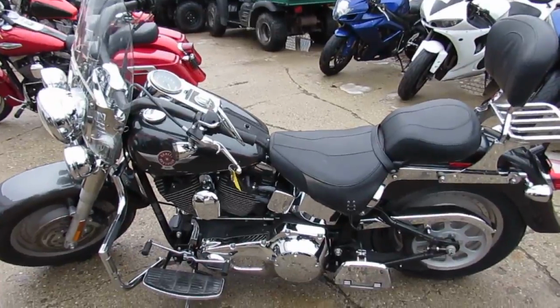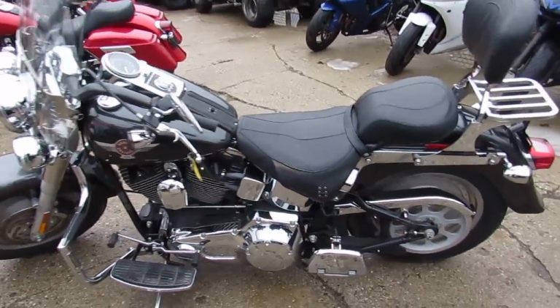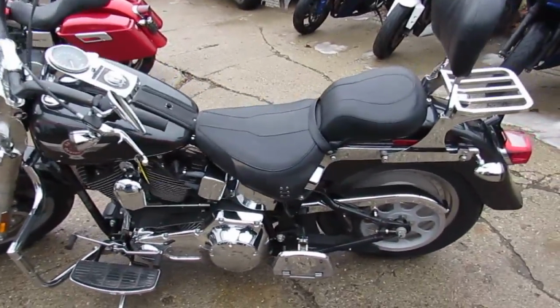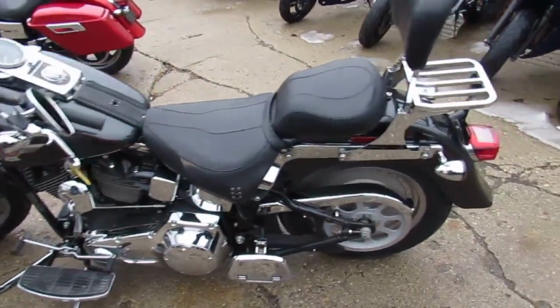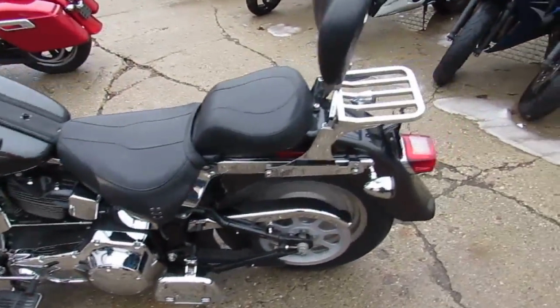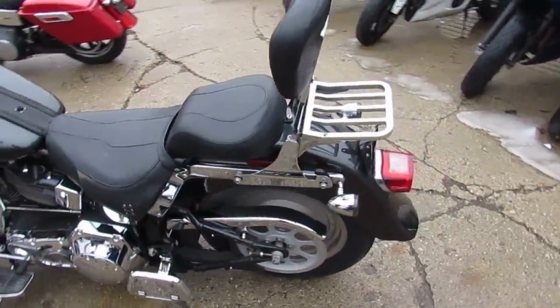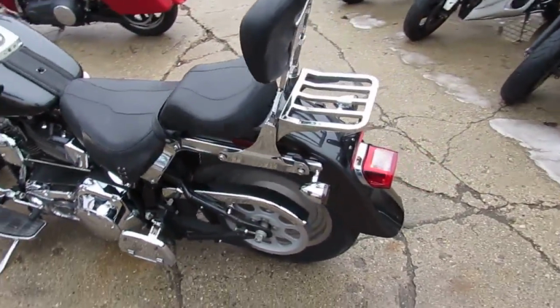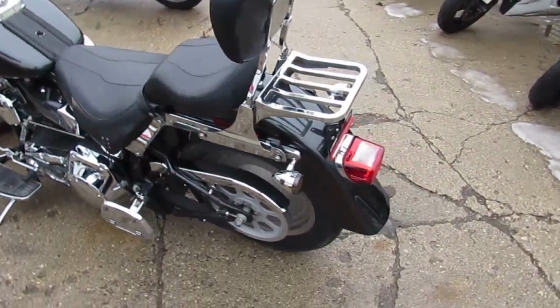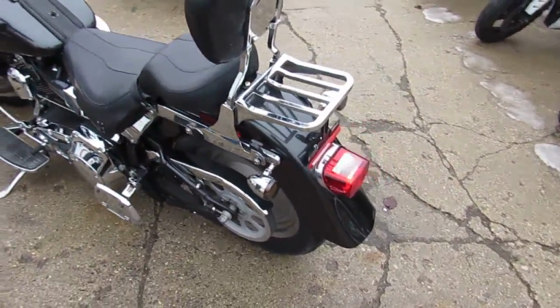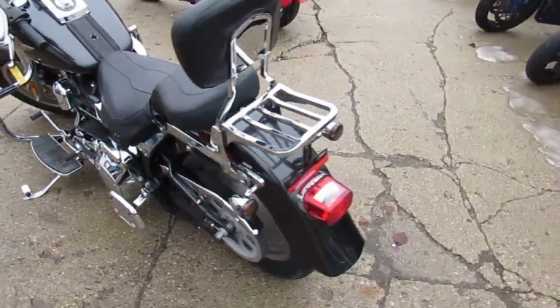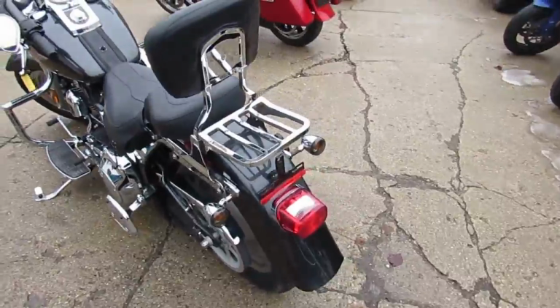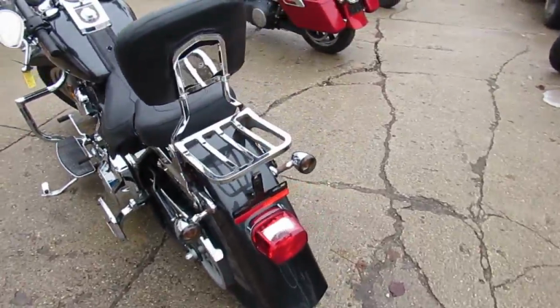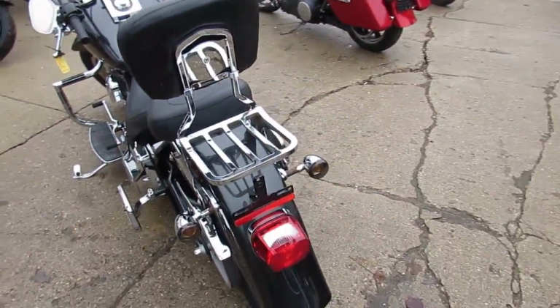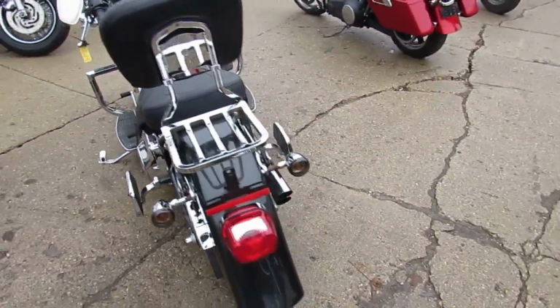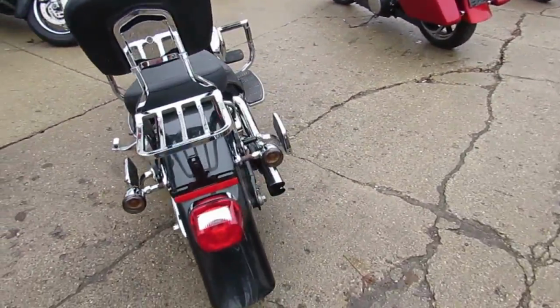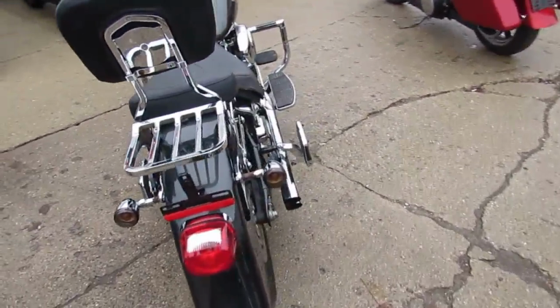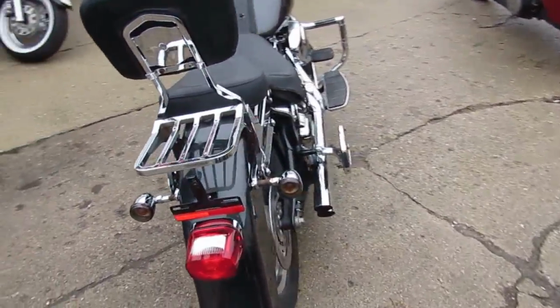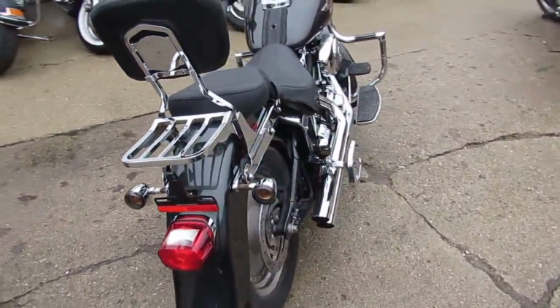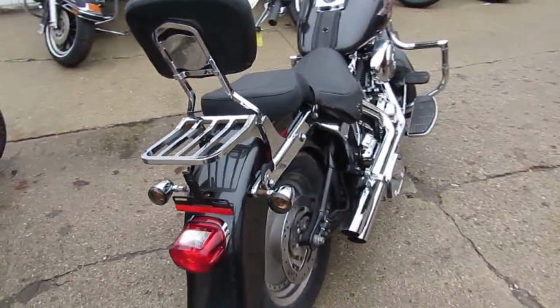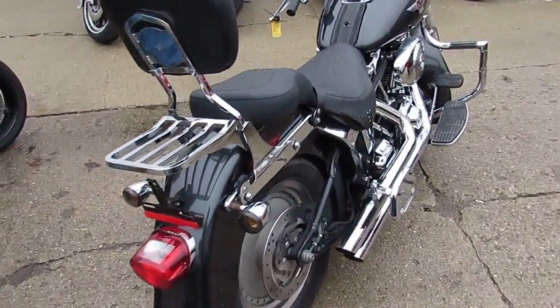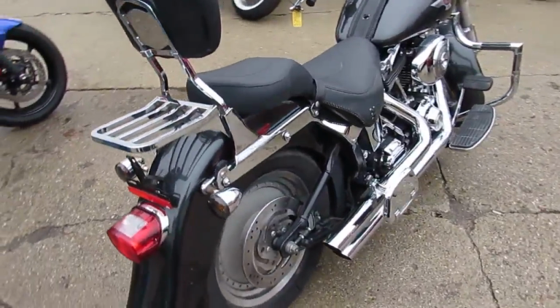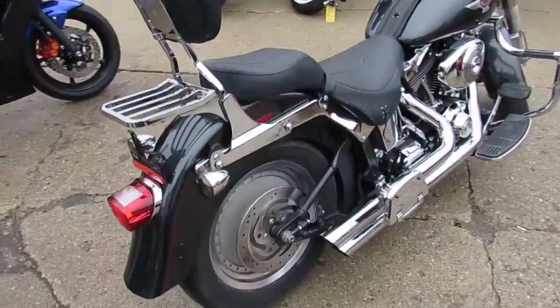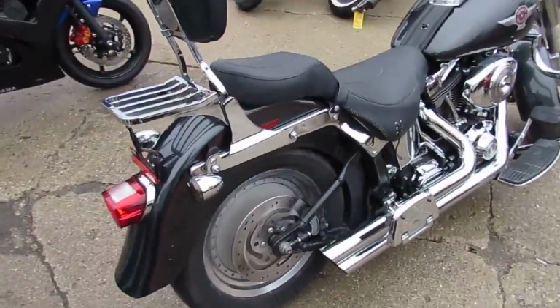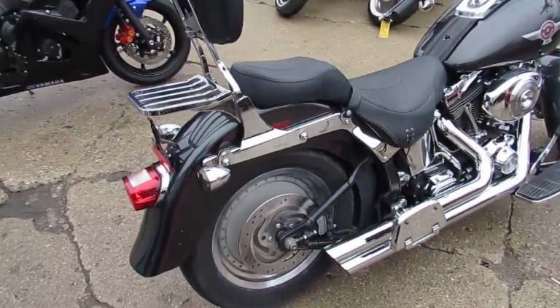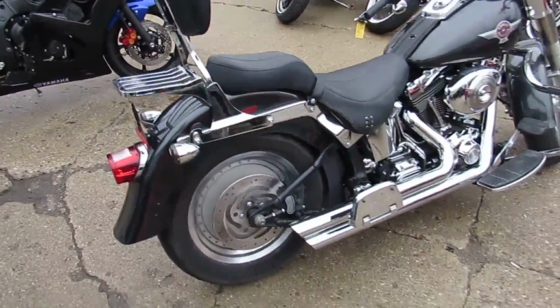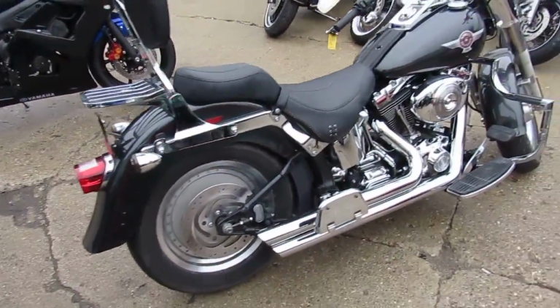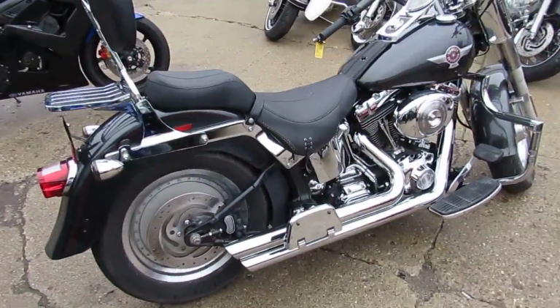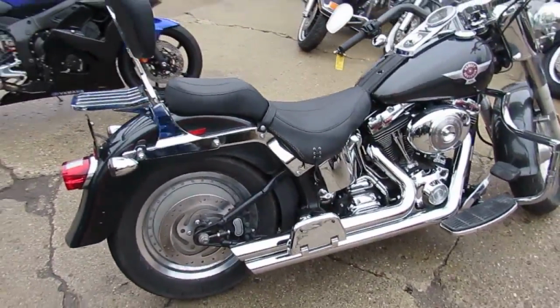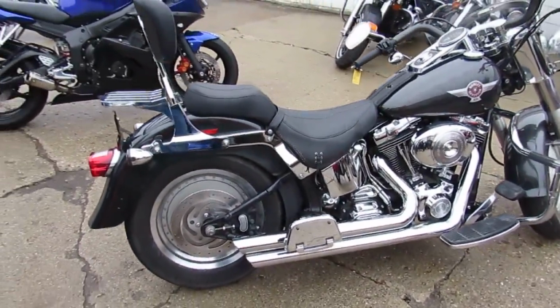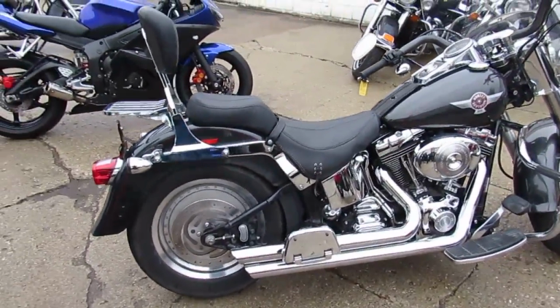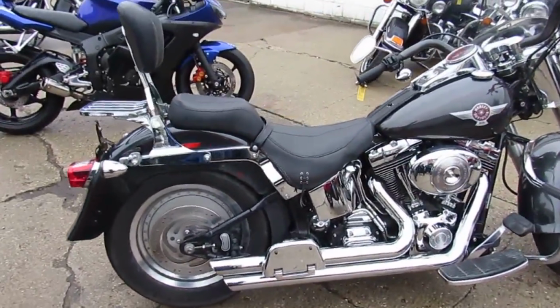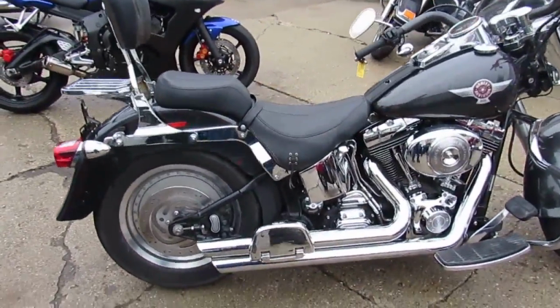Hey guys, it's ApprovalPowerSports.com here. Today we got a used Harley-Davidson Fatboy for sale. Only $7,500. Look at the miles on this one guys — only 16,968 miles on this one-owner Black Pearl Fatboy.